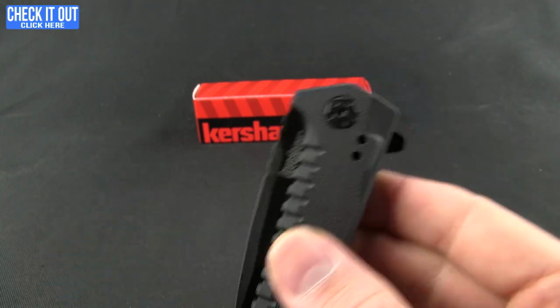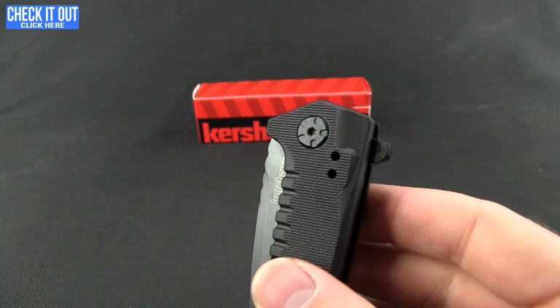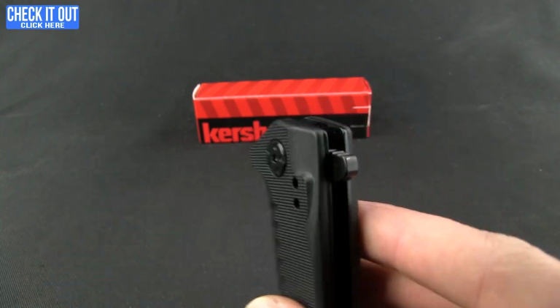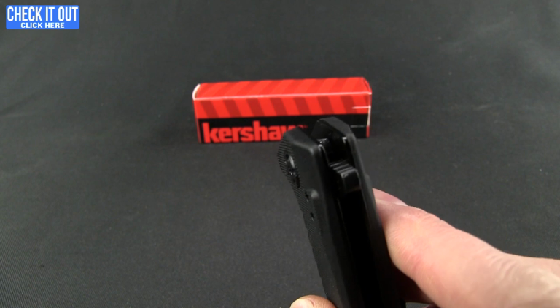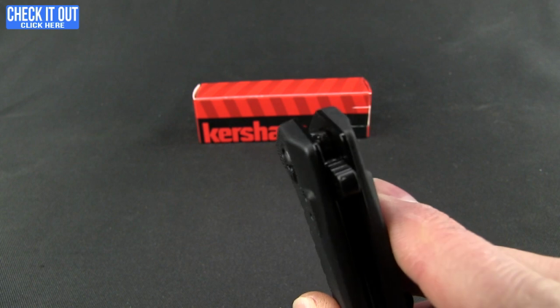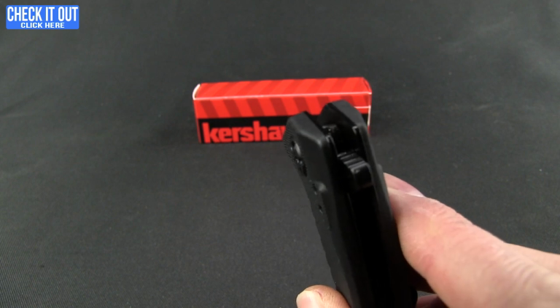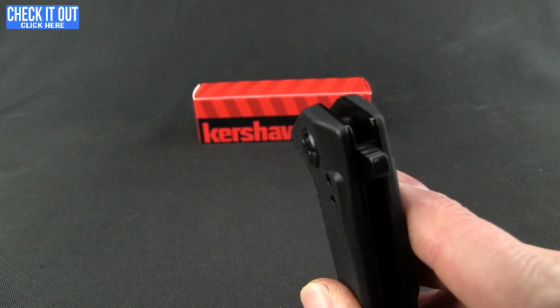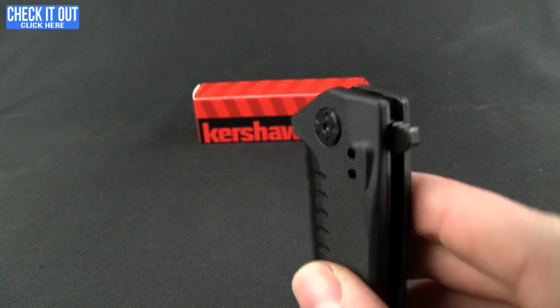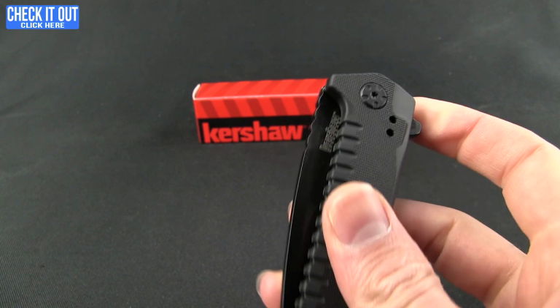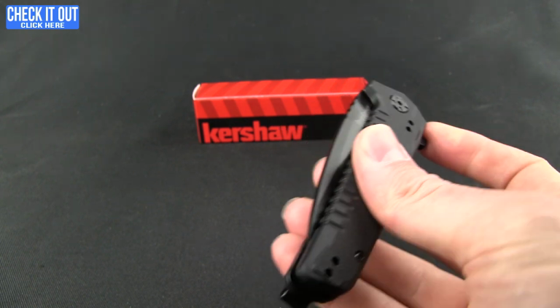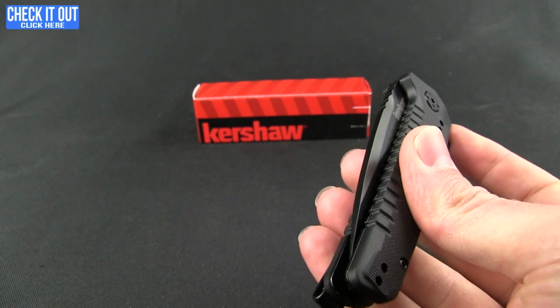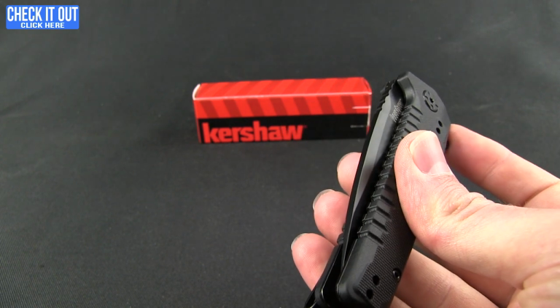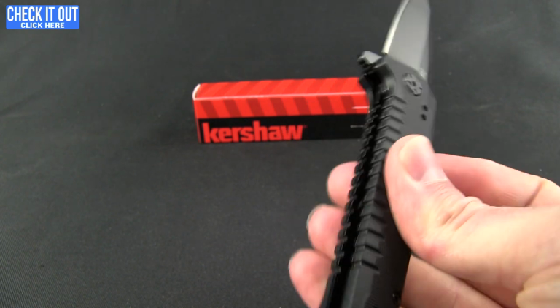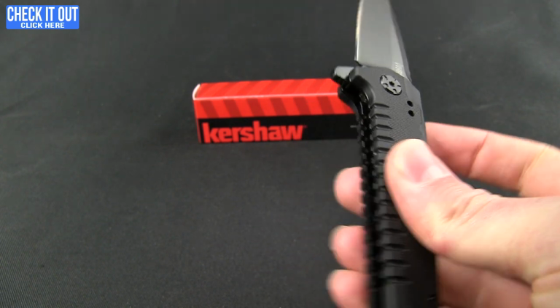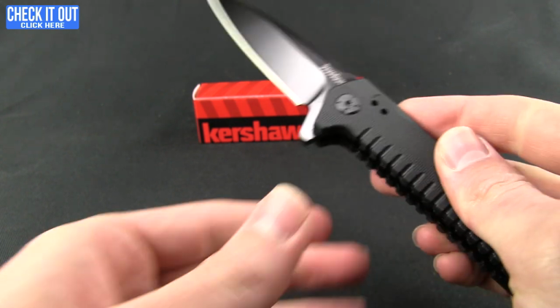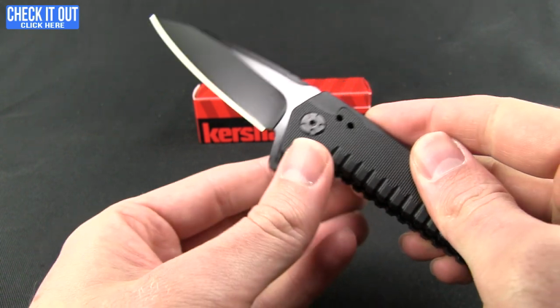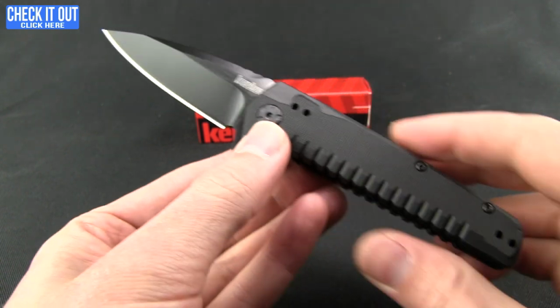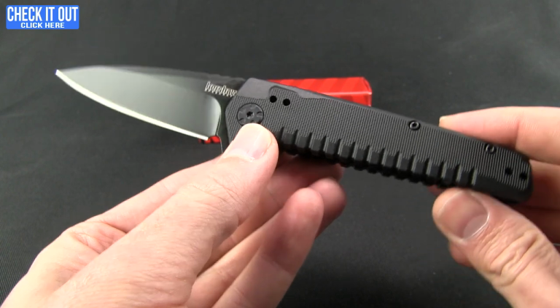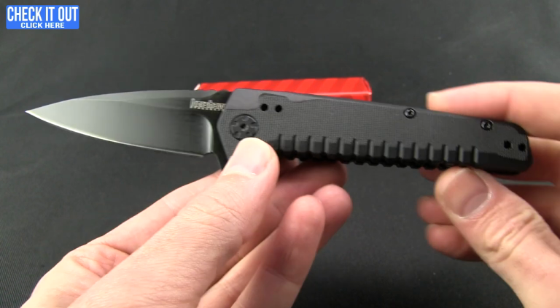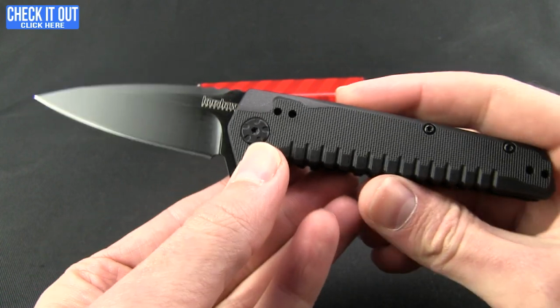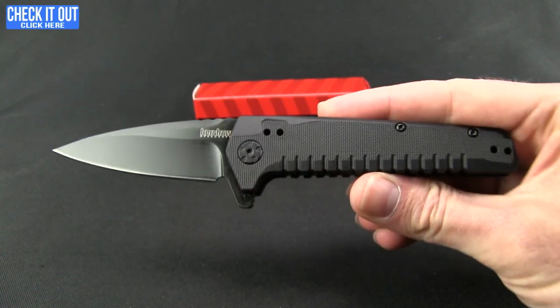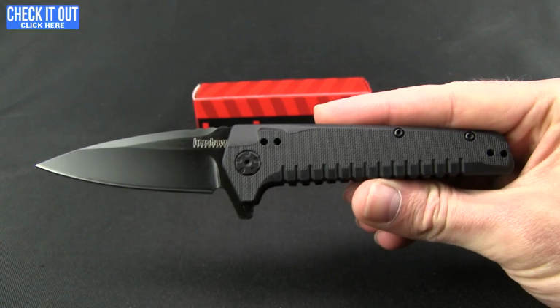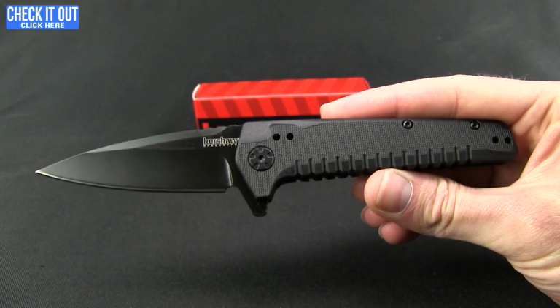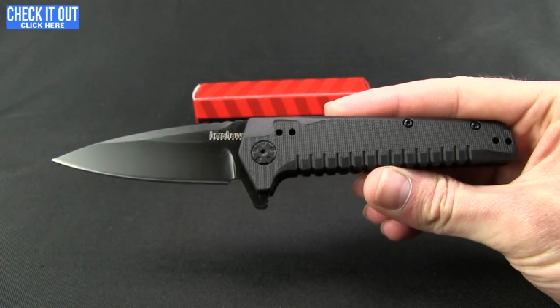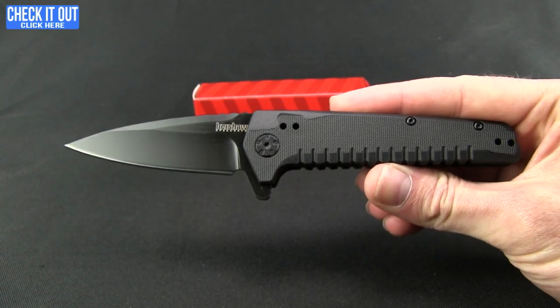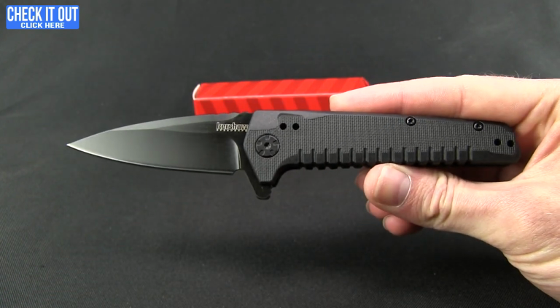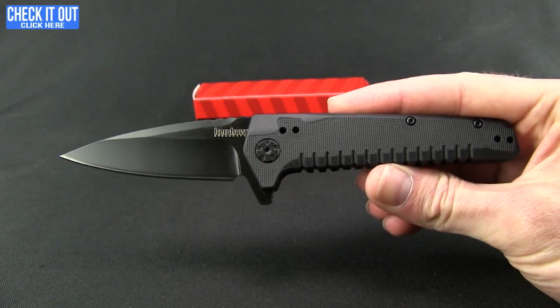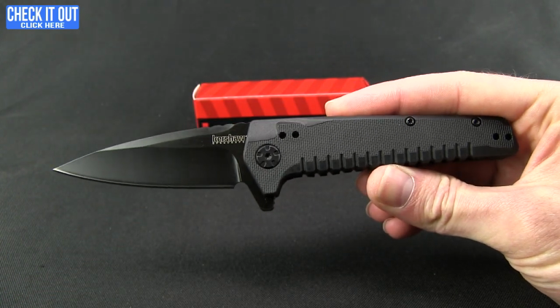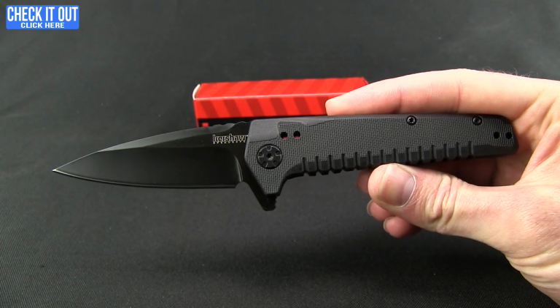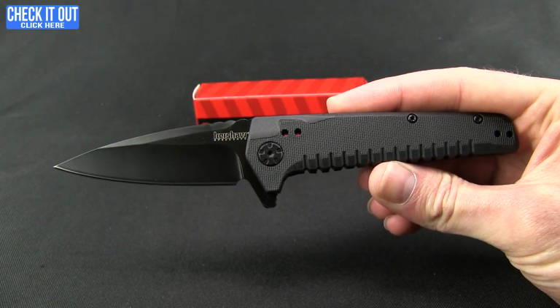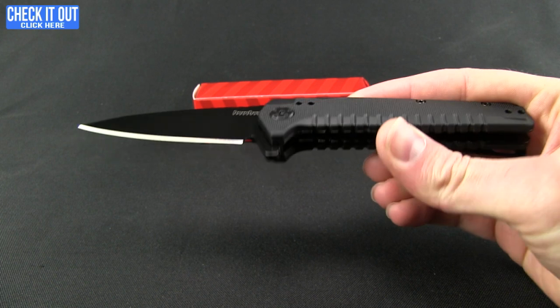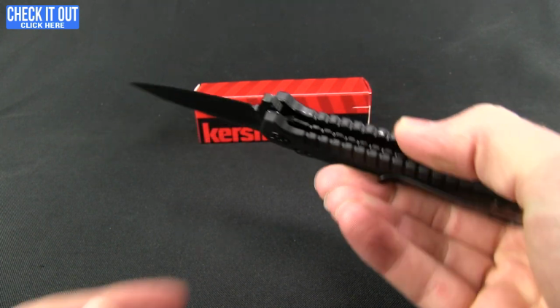Let's go ahead and check out that blade. We have a flipper here and it does run on the SpeedSafe Spring Assist technology, so it kicks out the blade nice and quick. And that's what the knife looks like overall — a good looking piece.